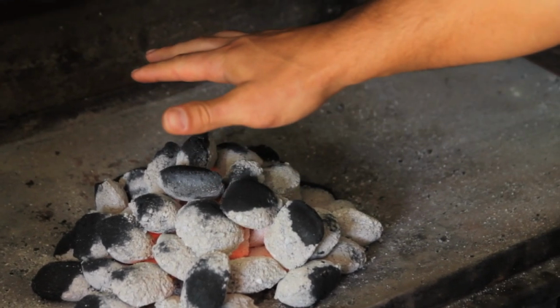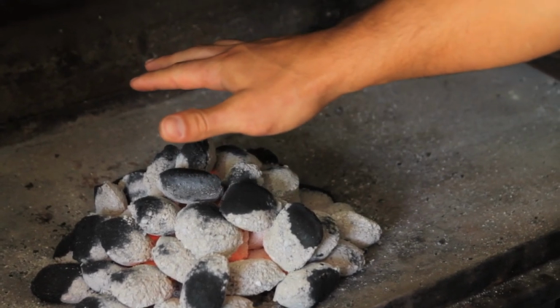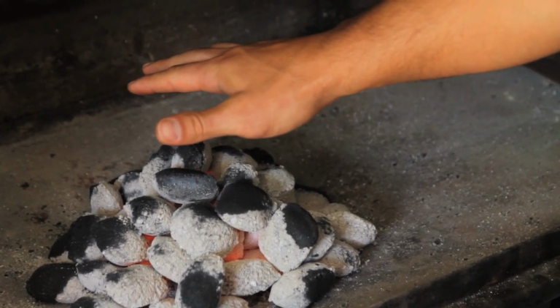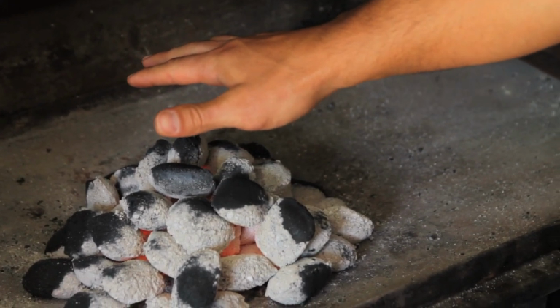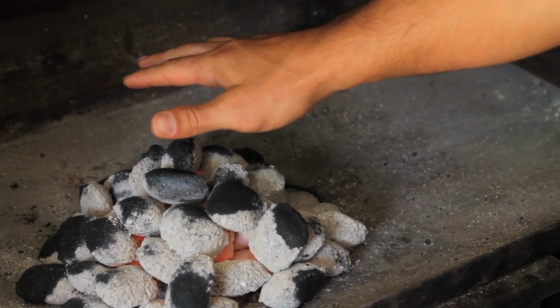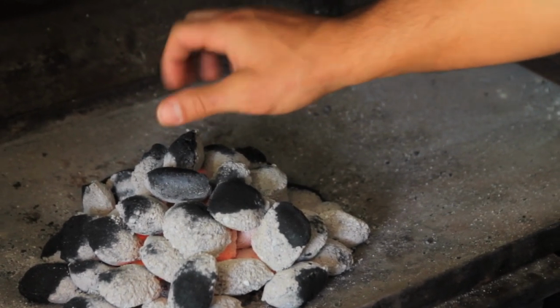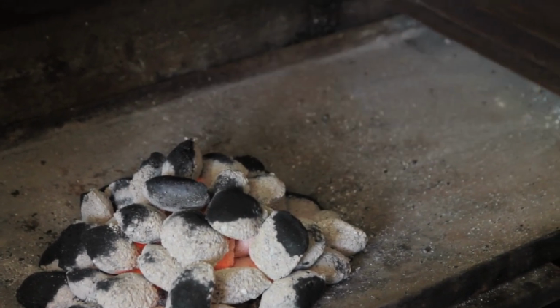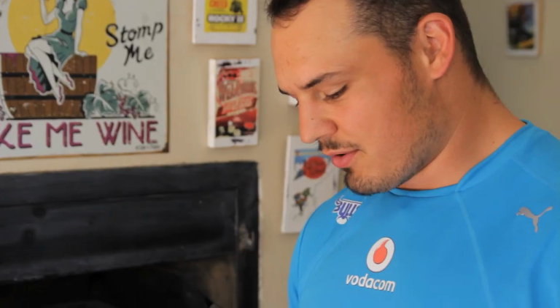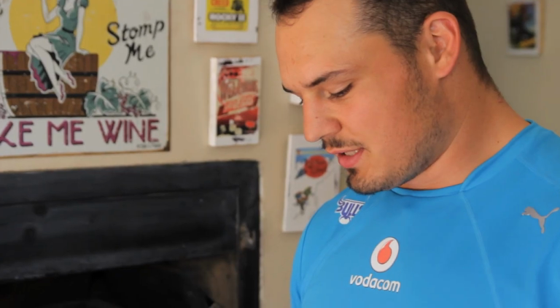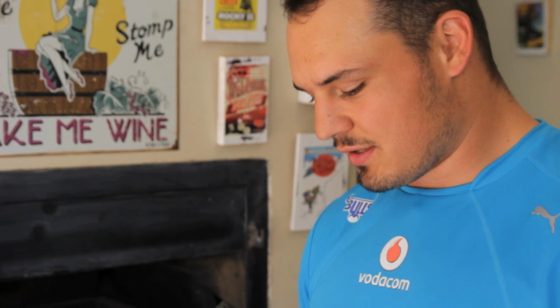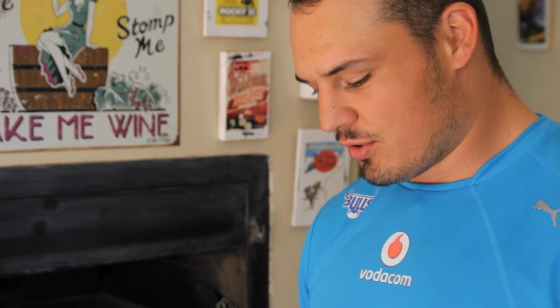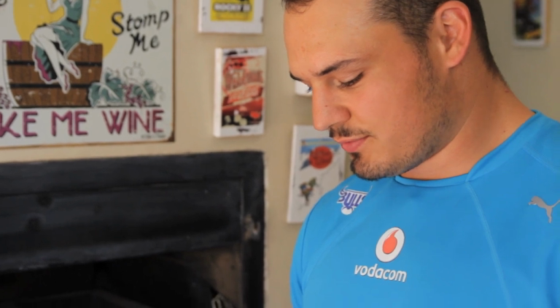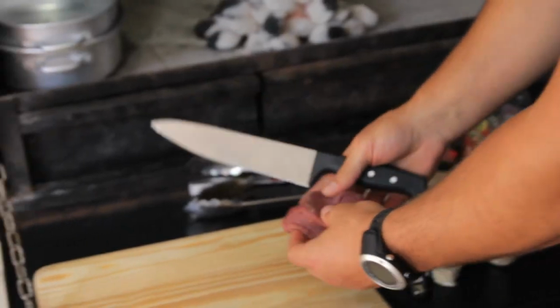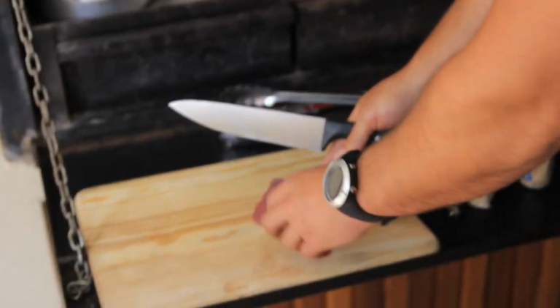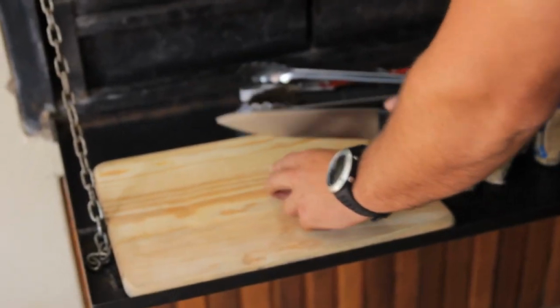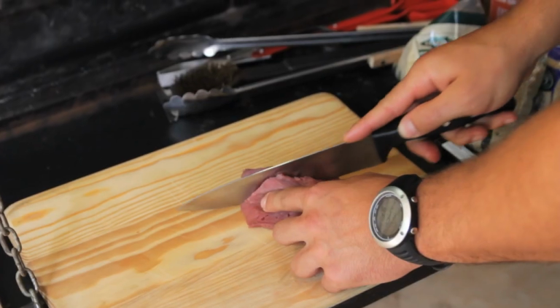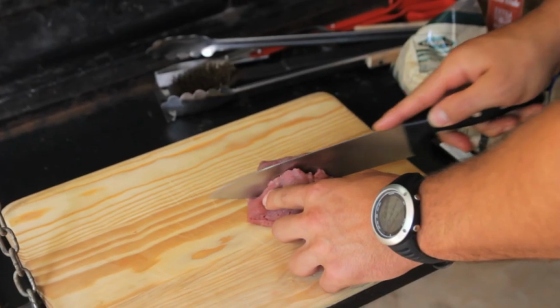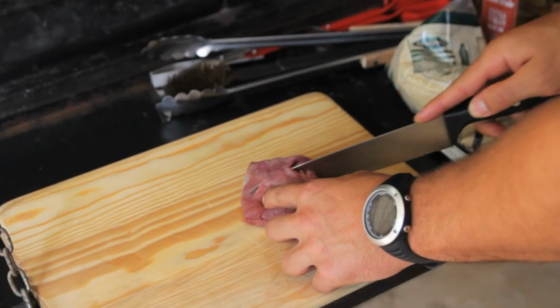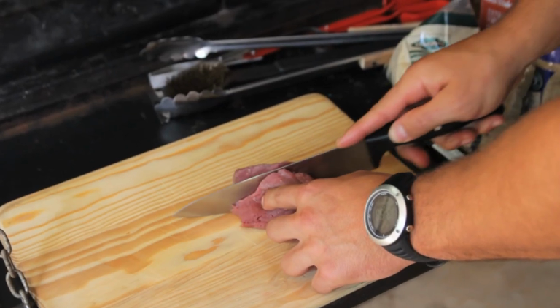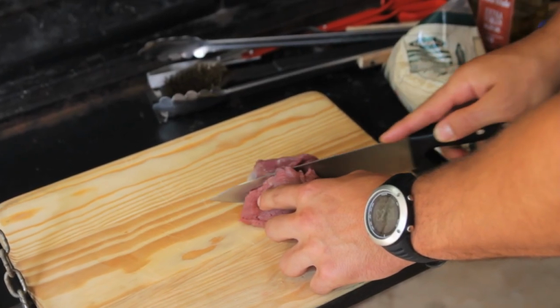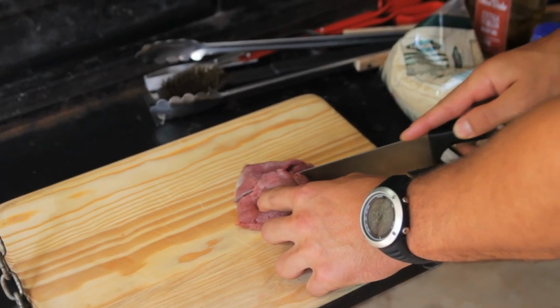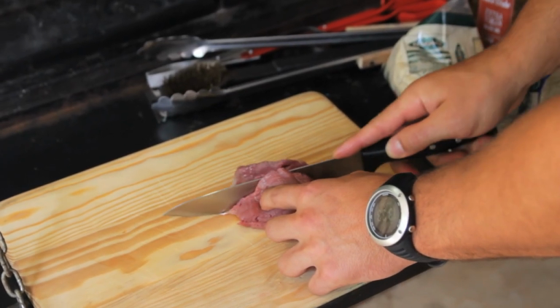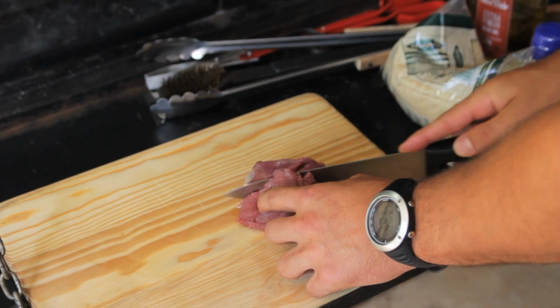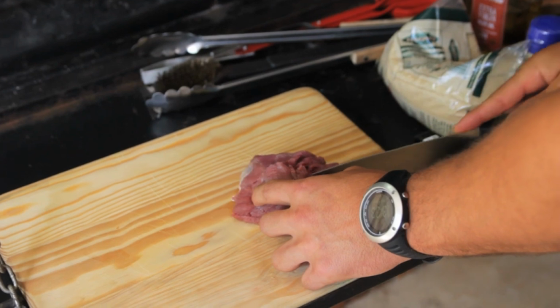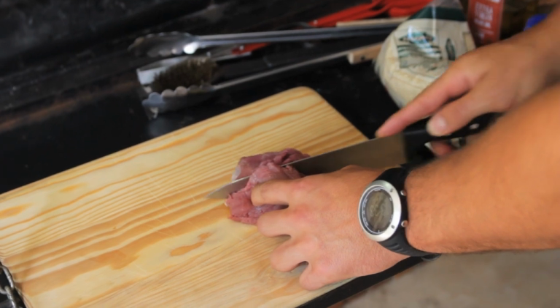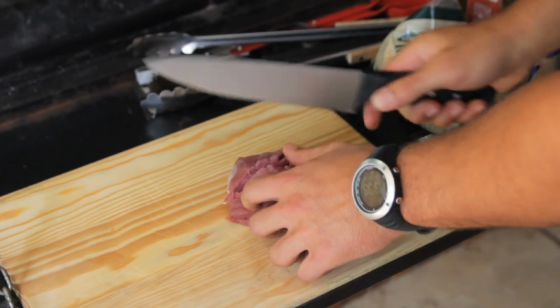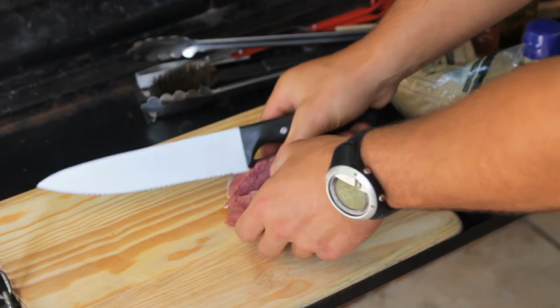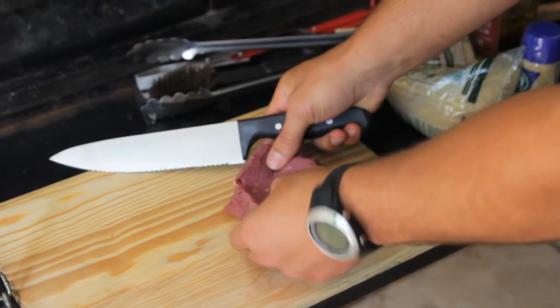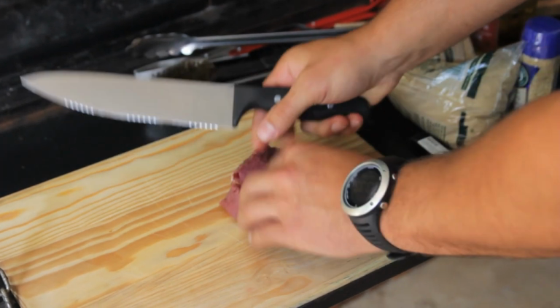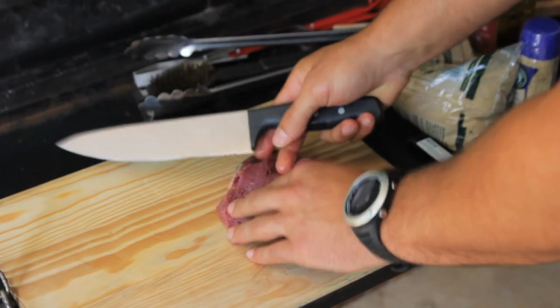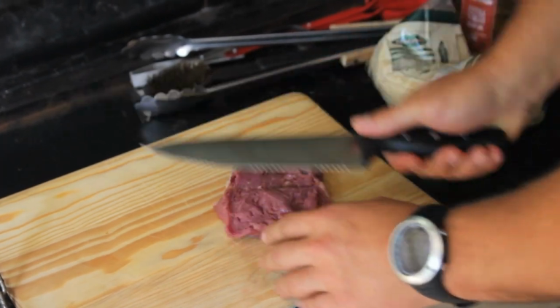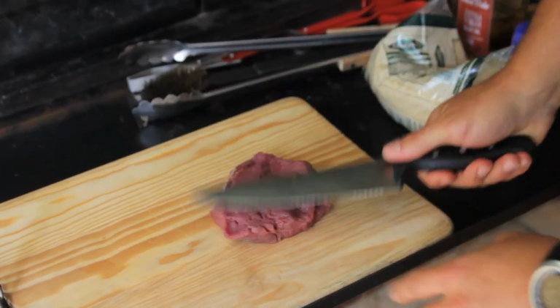That's about ready. You can start marinating your fillet steak. Make a cut right in the middle, but not all the way through. You can press it open like that.